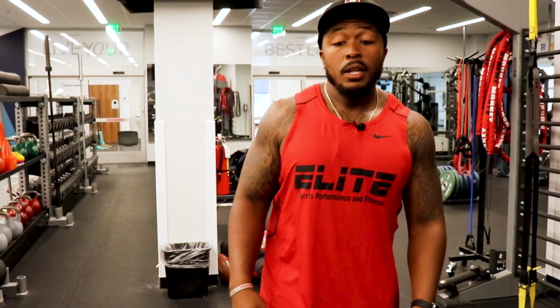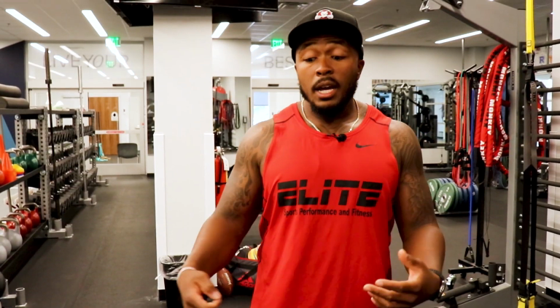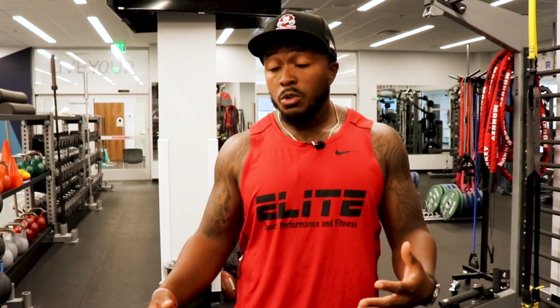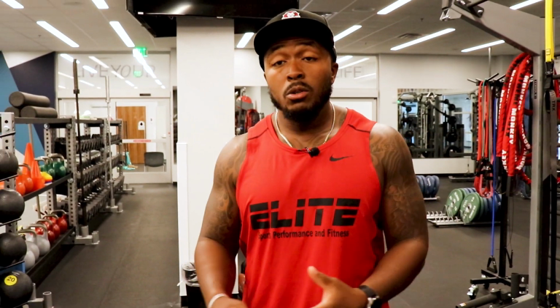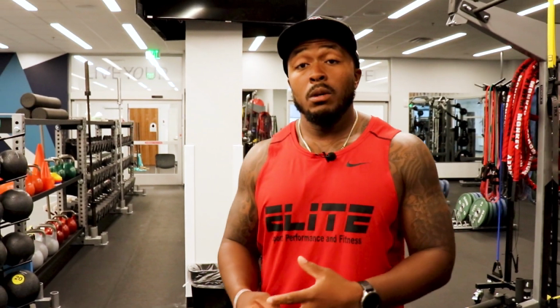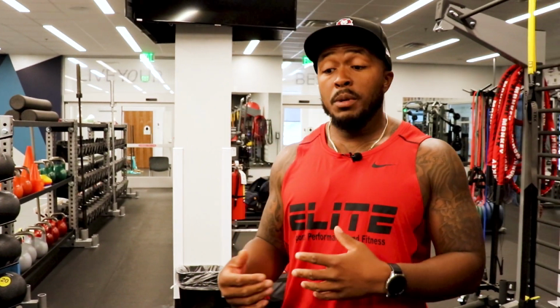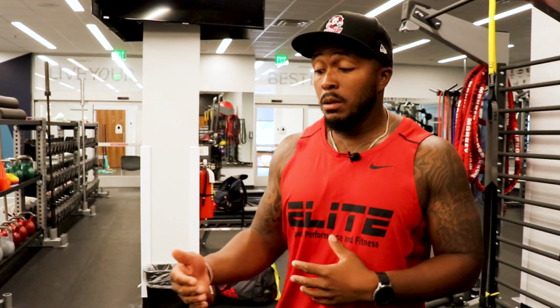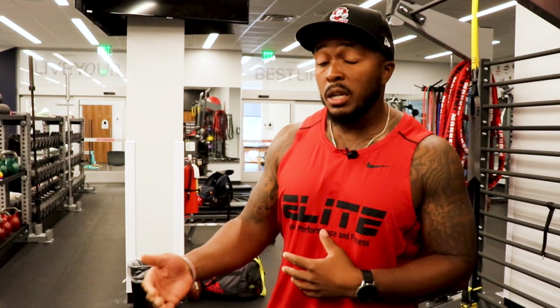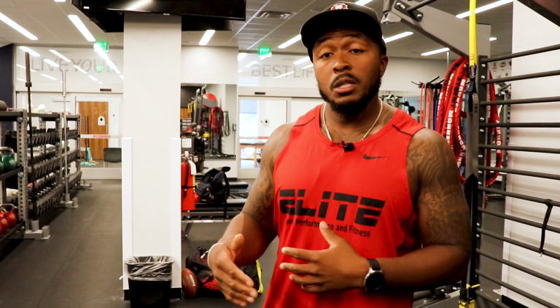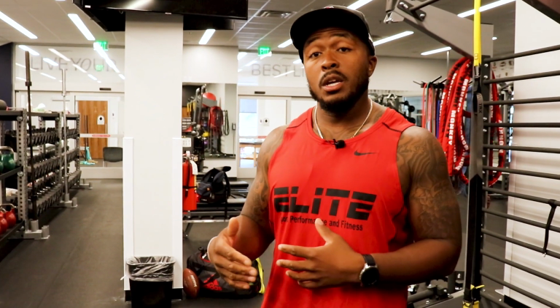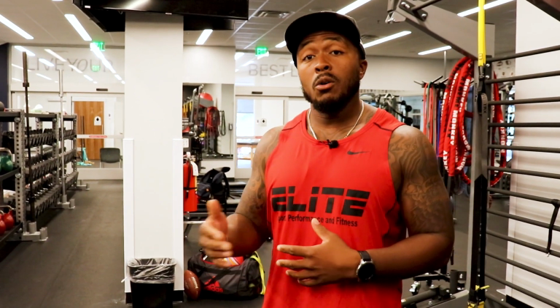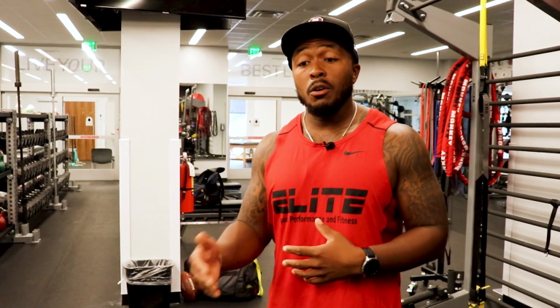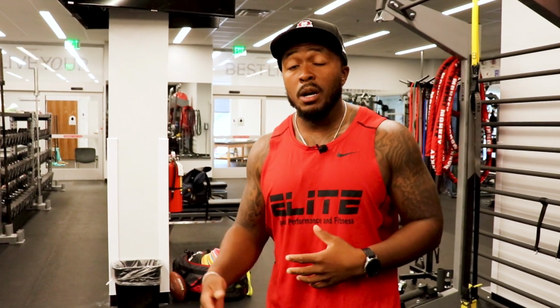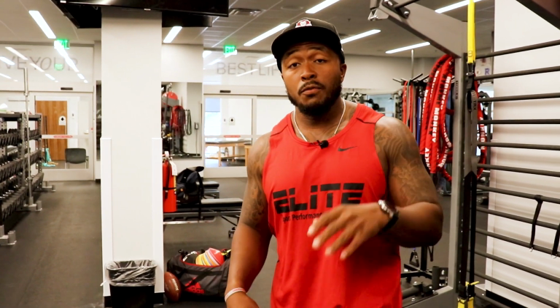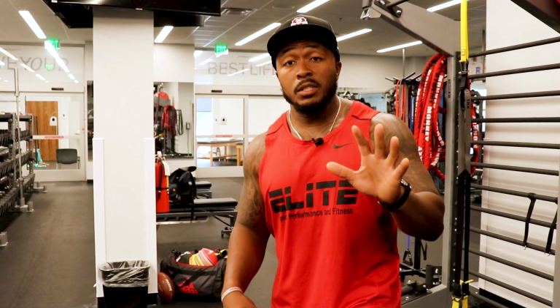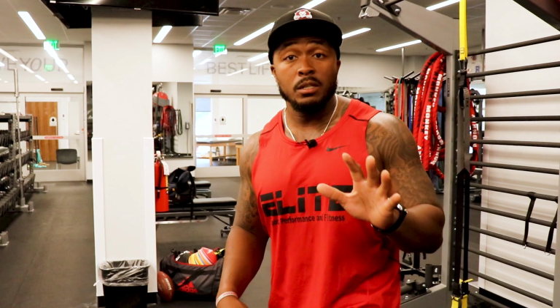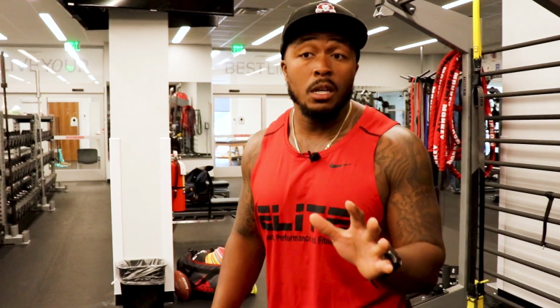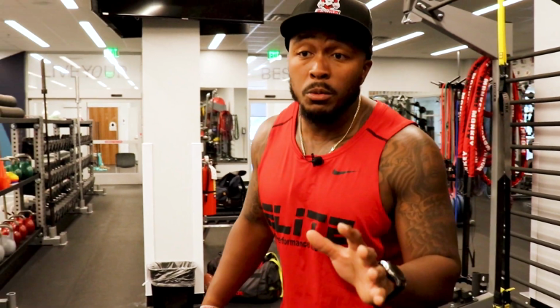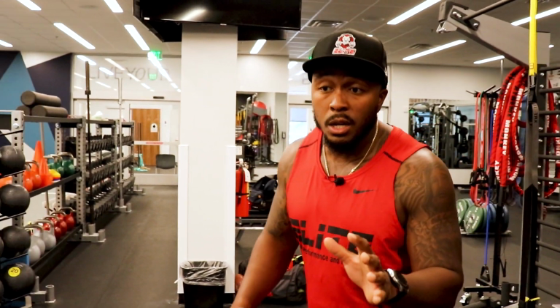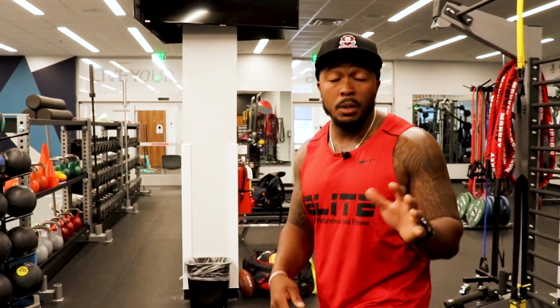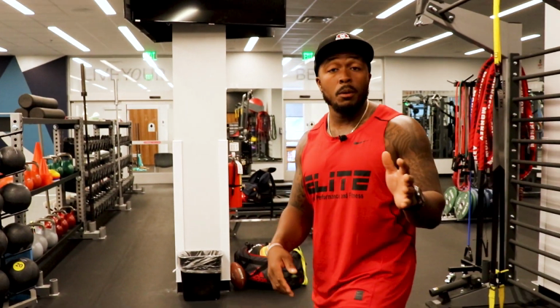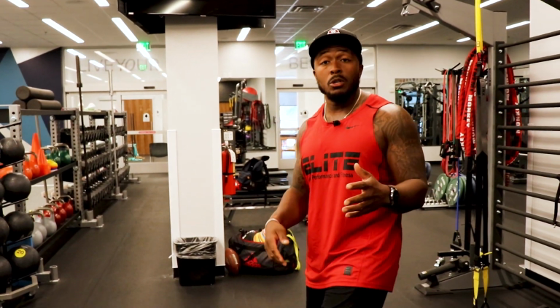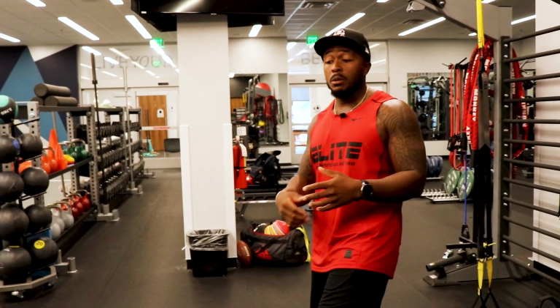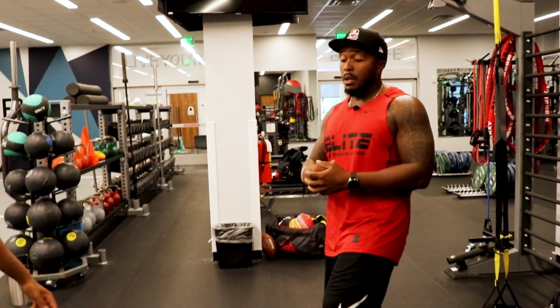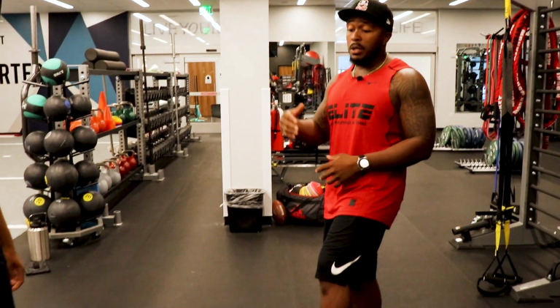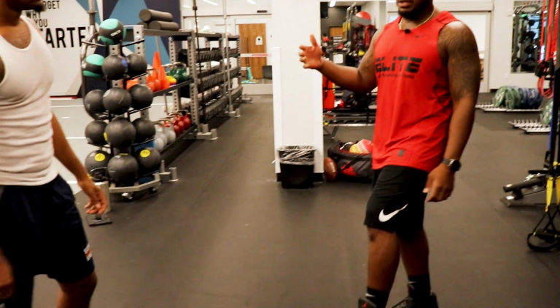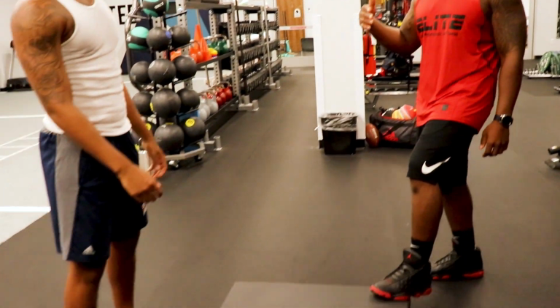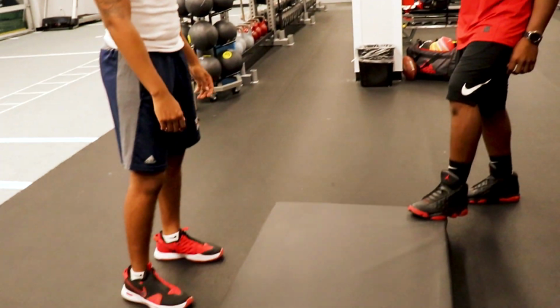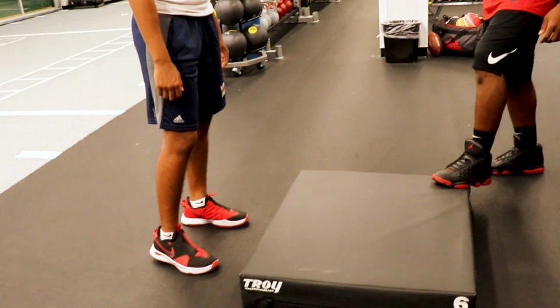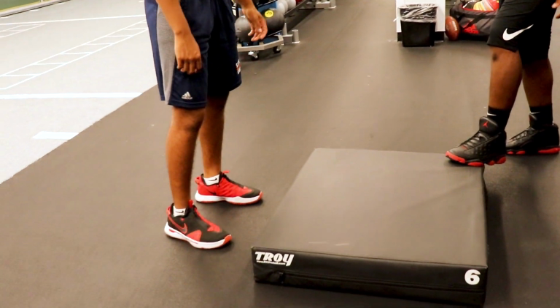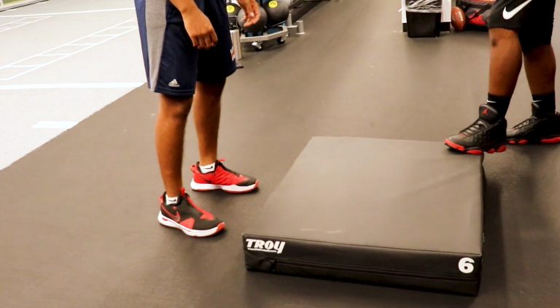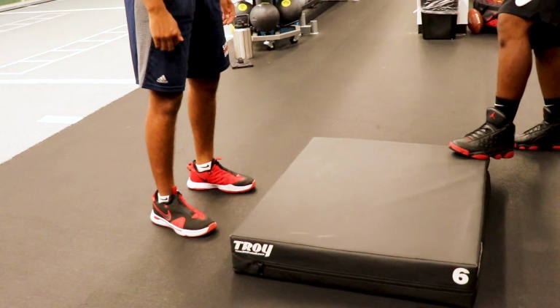All right, the last one — you're going to do as many box jumps as you can on and off the box for five seconds. Keep up with your number so that you can start challenging yourself as you develop.